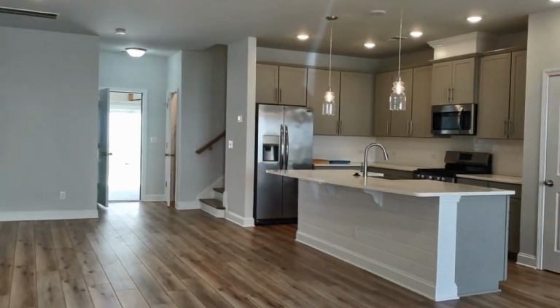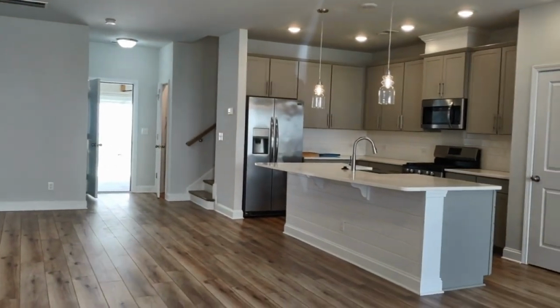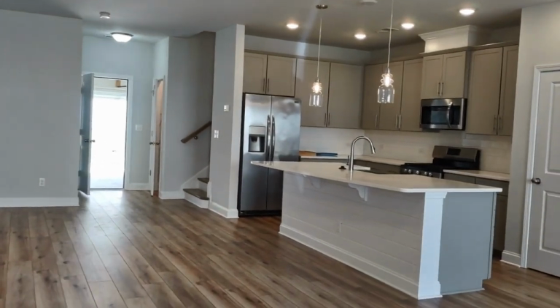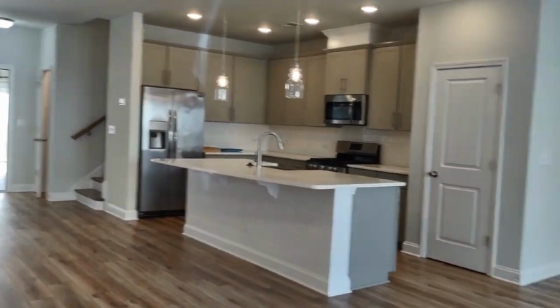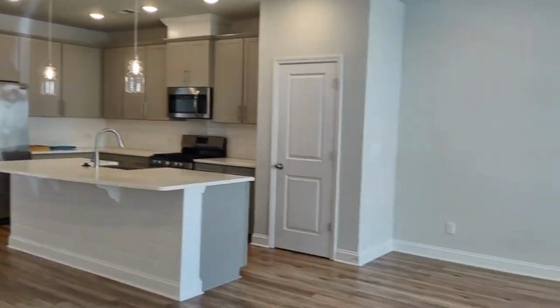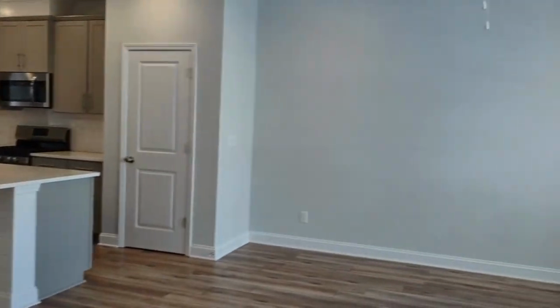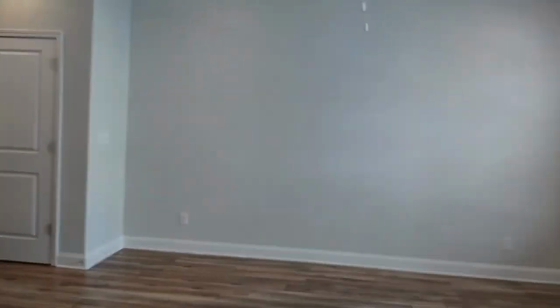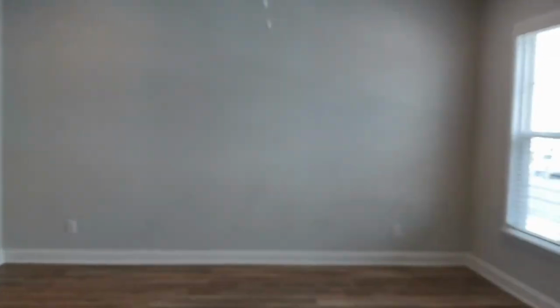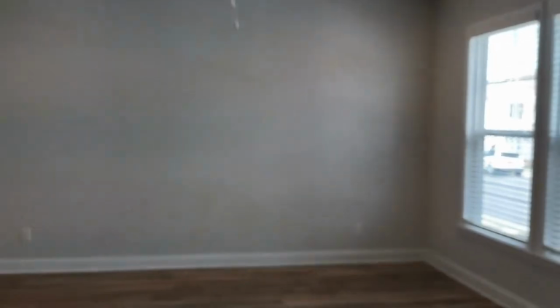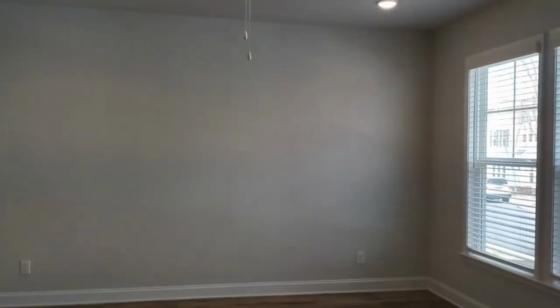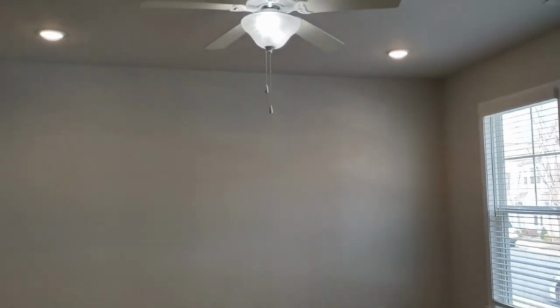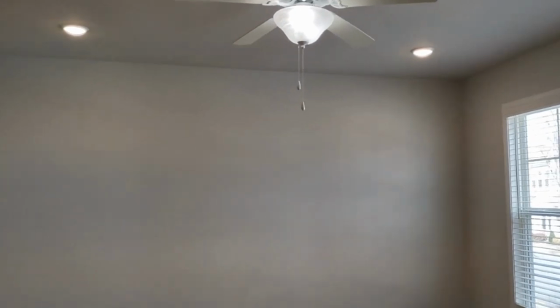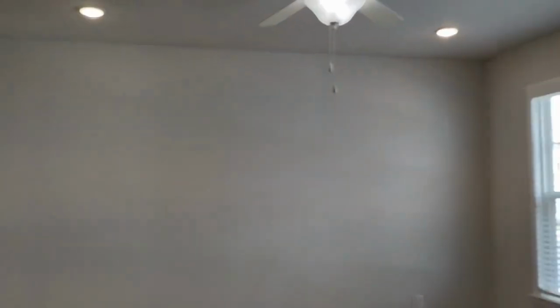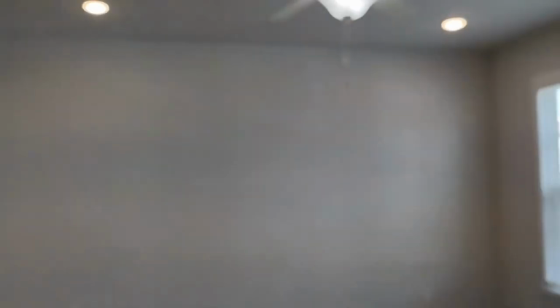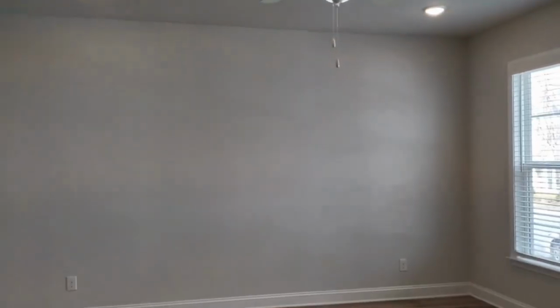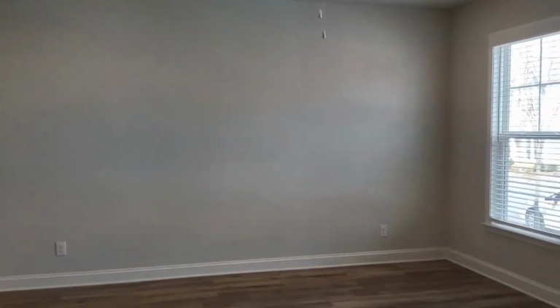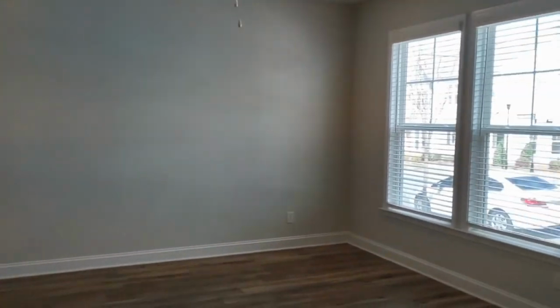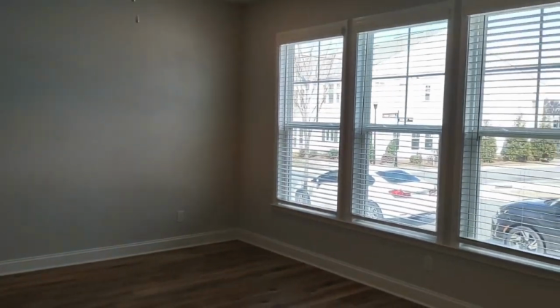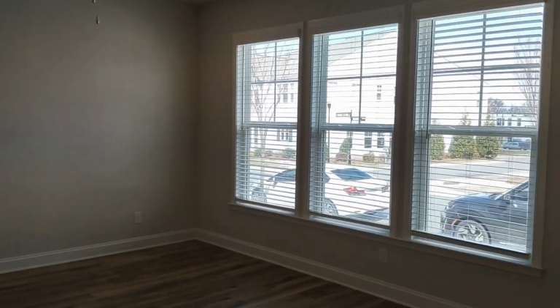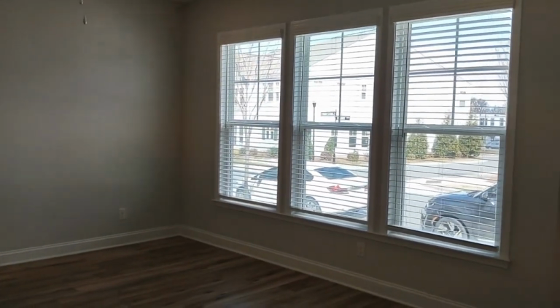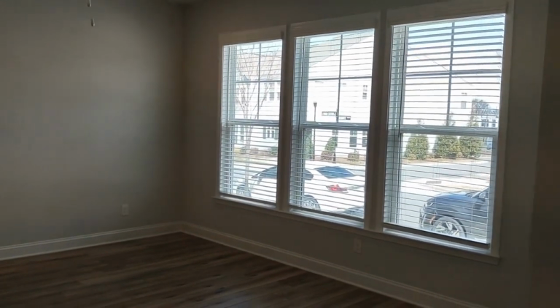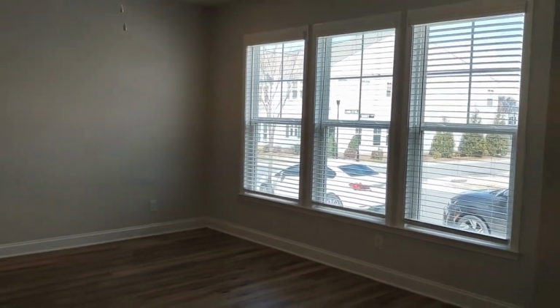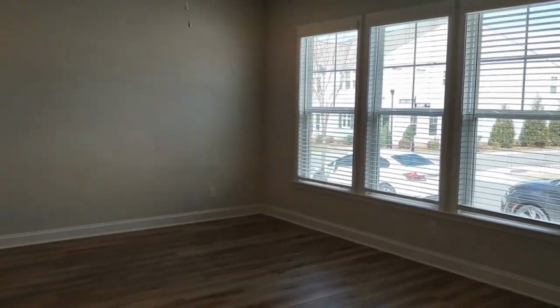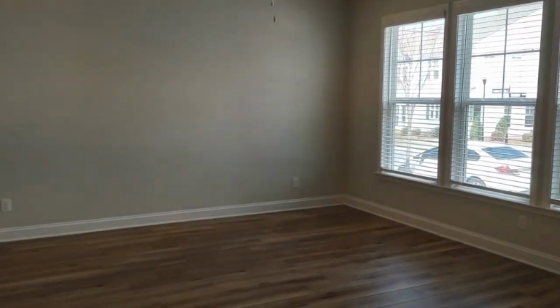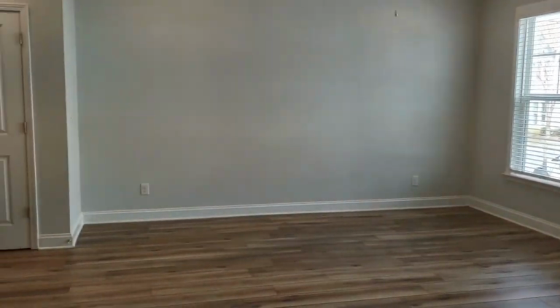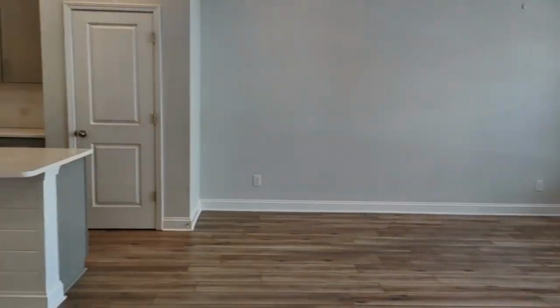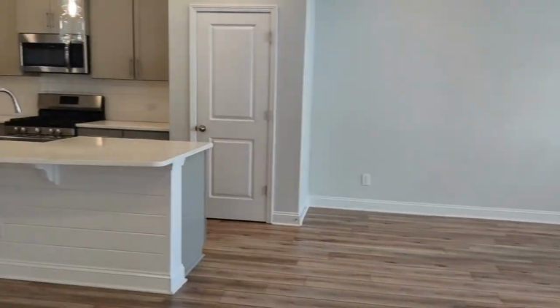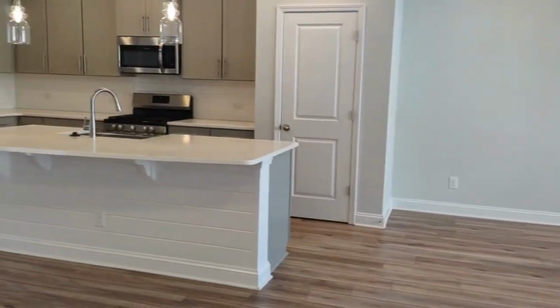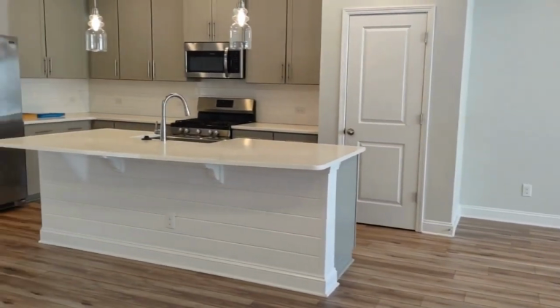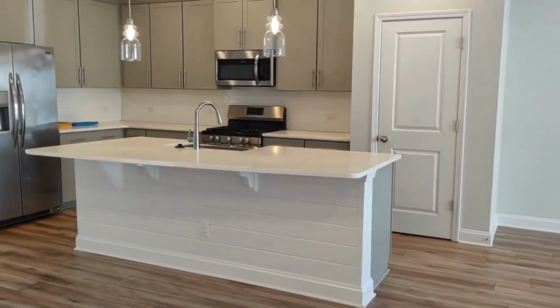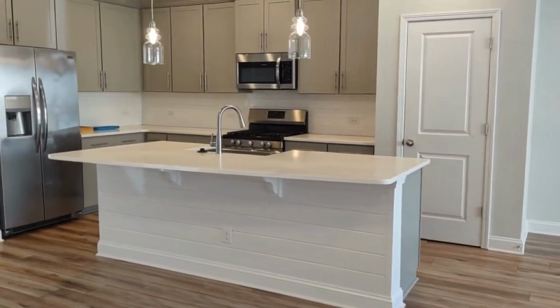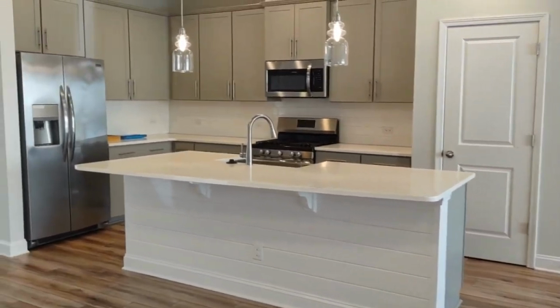This home is move-in ready. As we step into the home, you'll notice neutral colors throughout and lots of windows for natural lighting, as well as easy-to-clean floors.